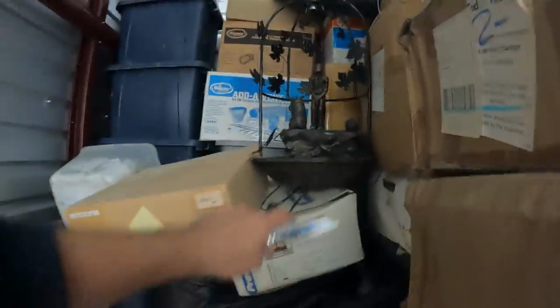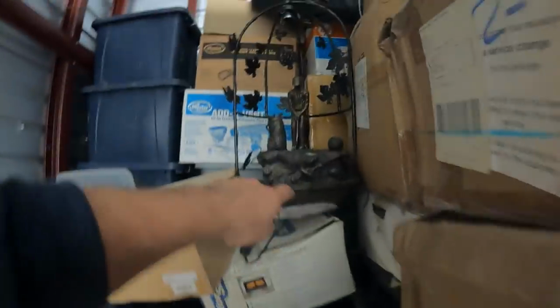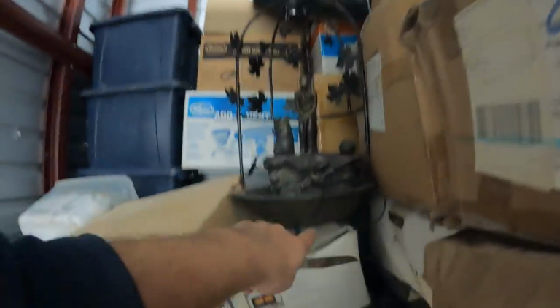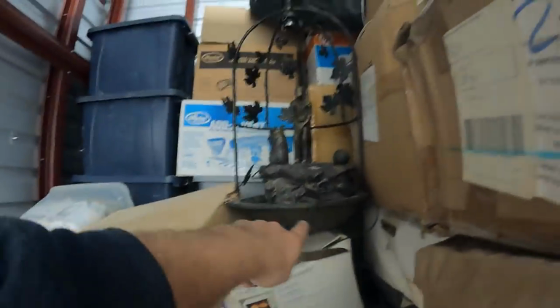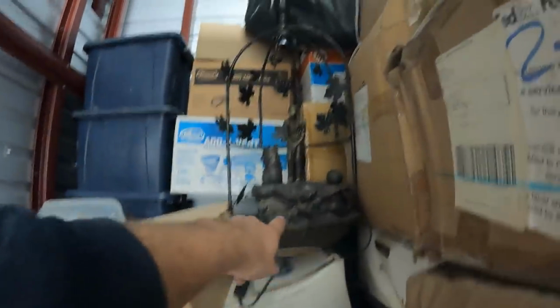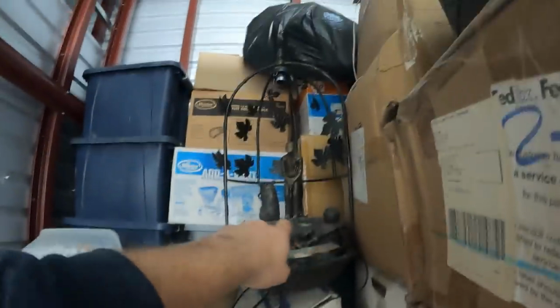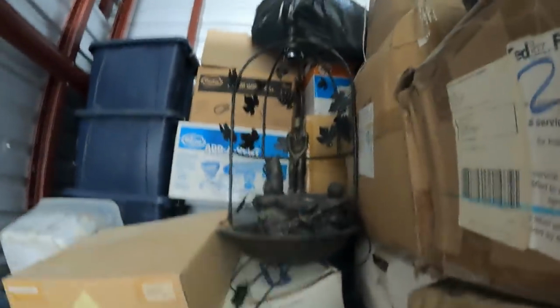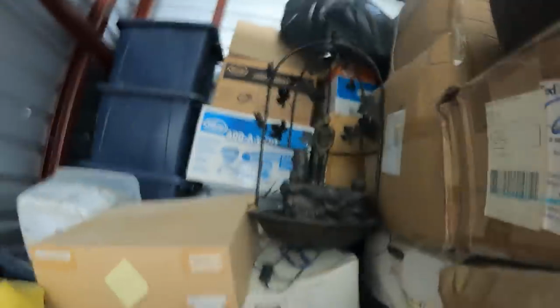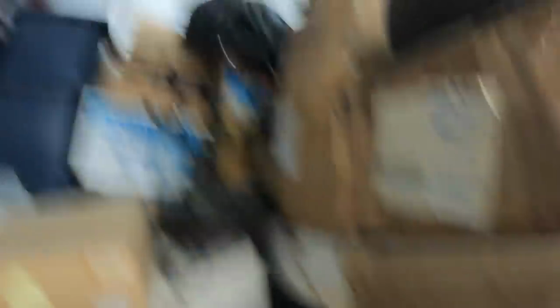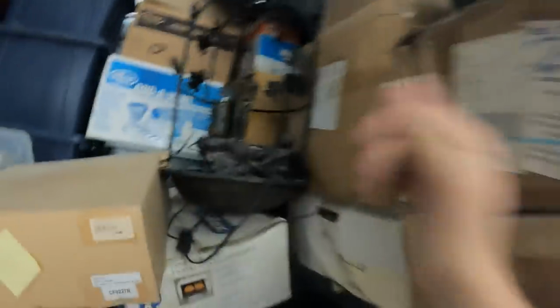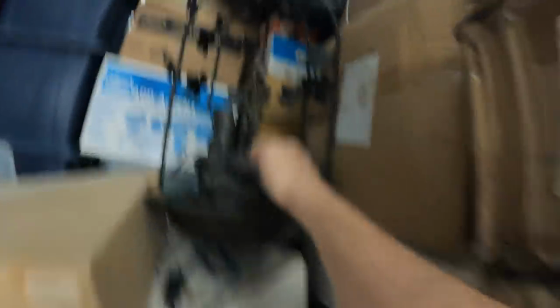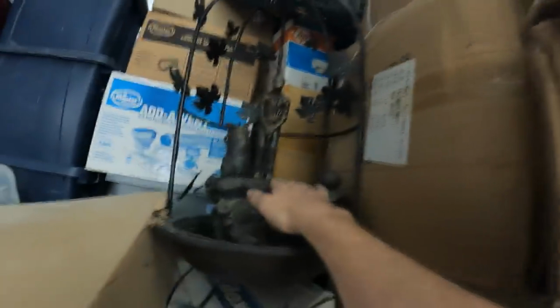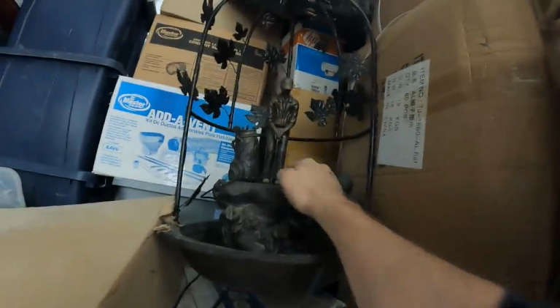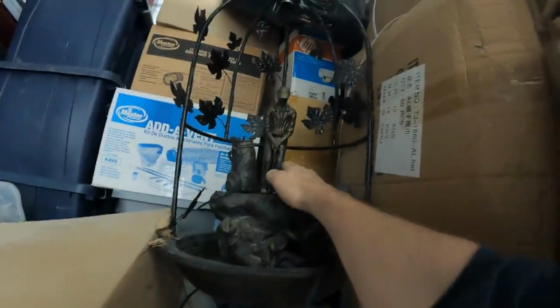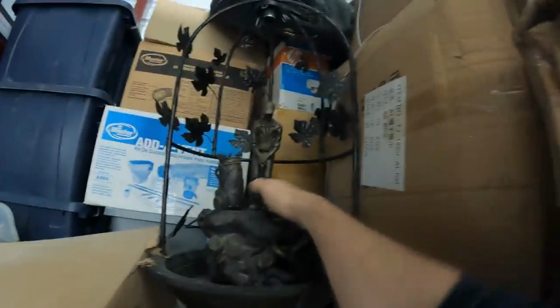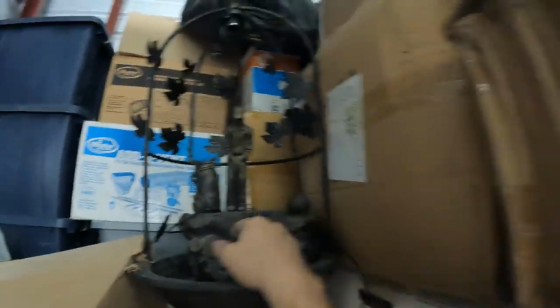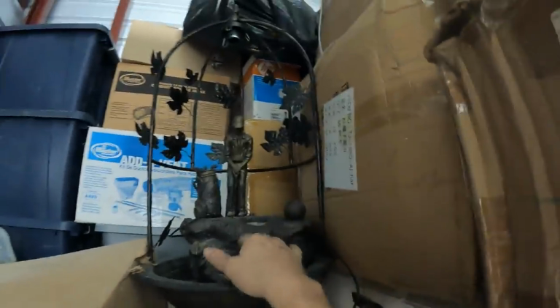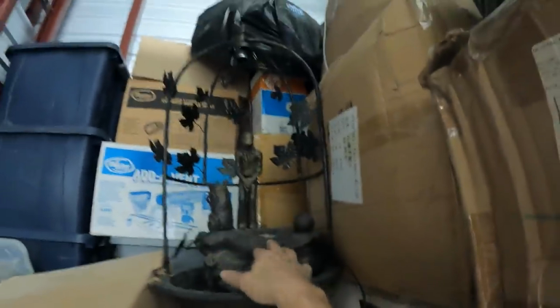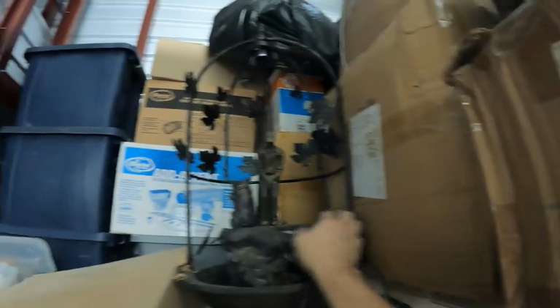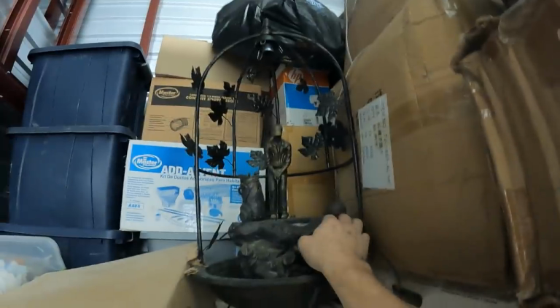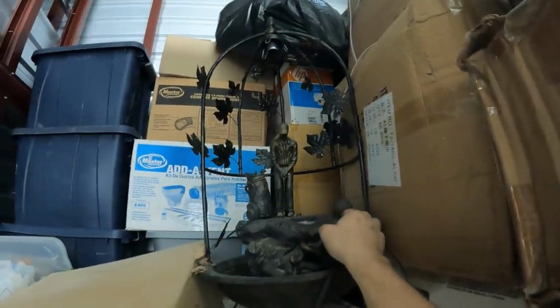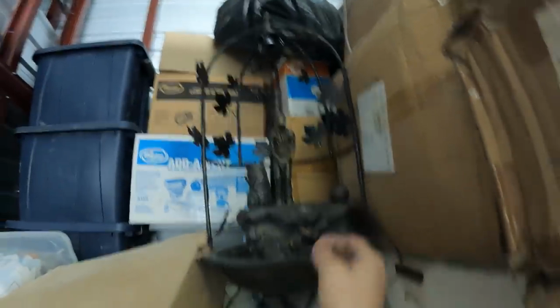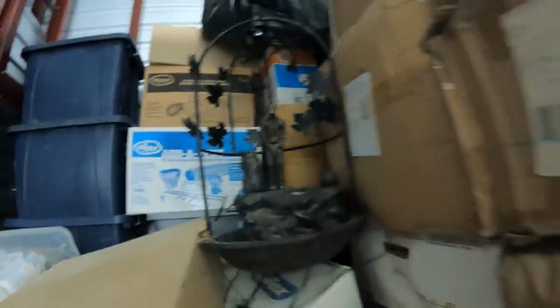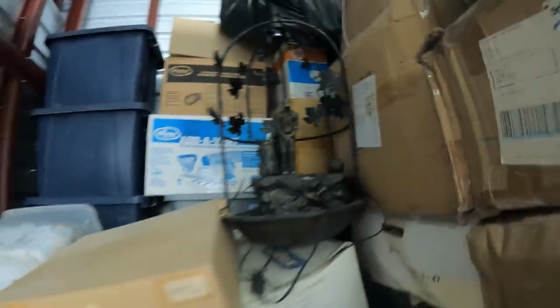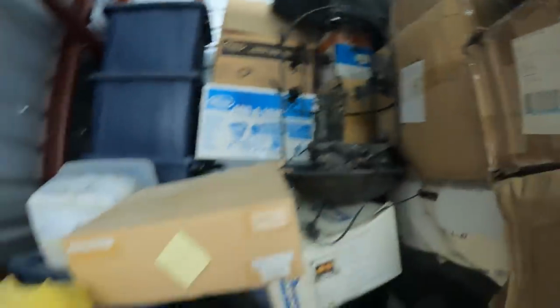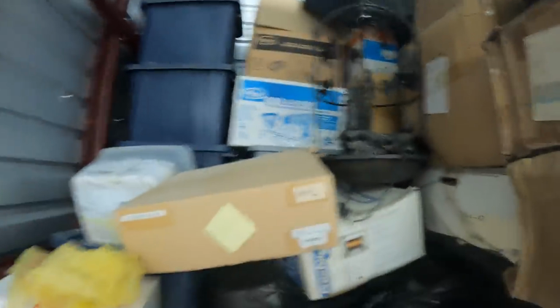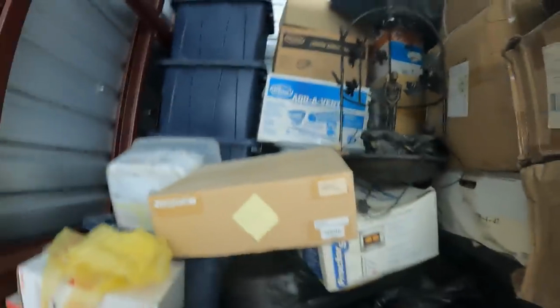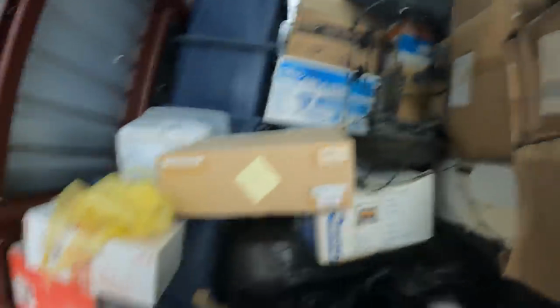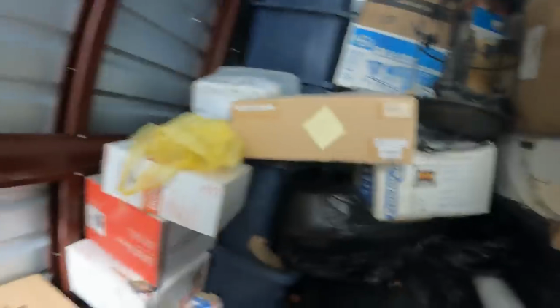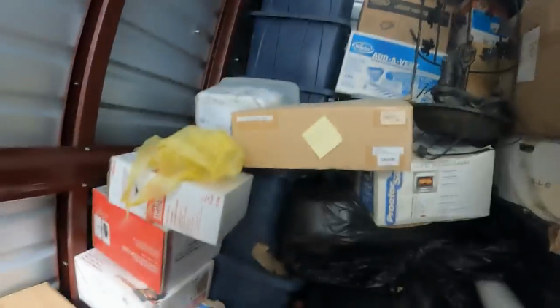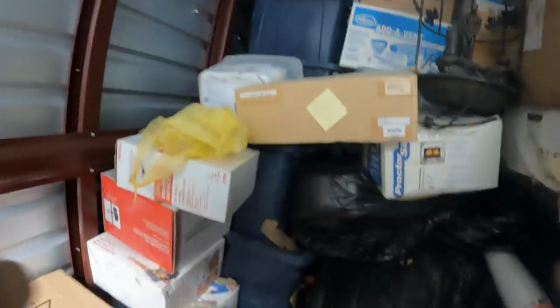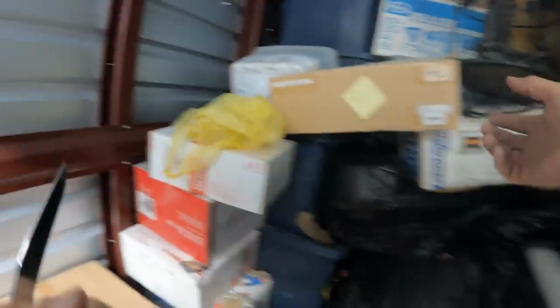We have a golf fountain — this is kind of interesting. It's a water fountain but it's got a golfer hitting a golf ball. It's going to be seen in that town.